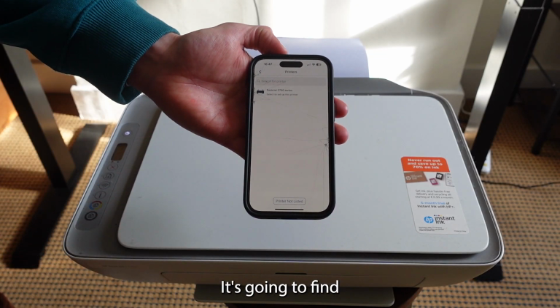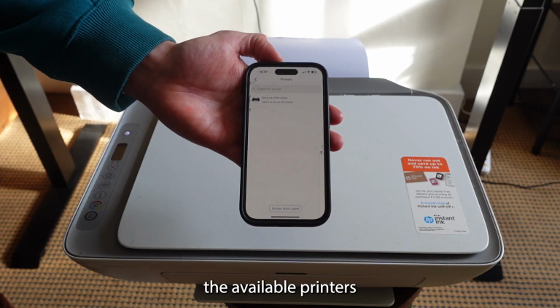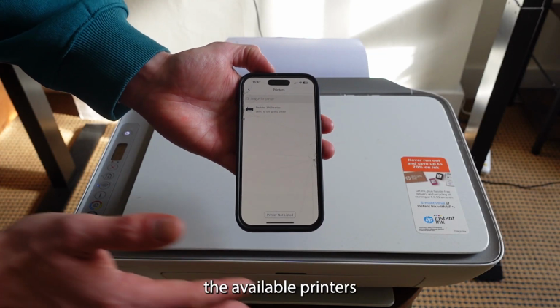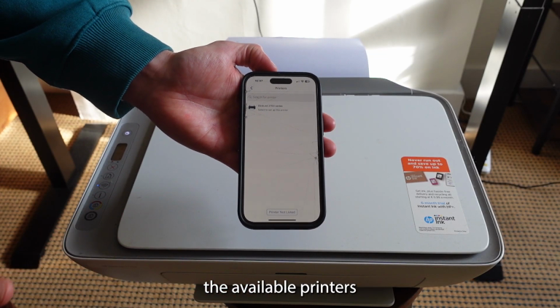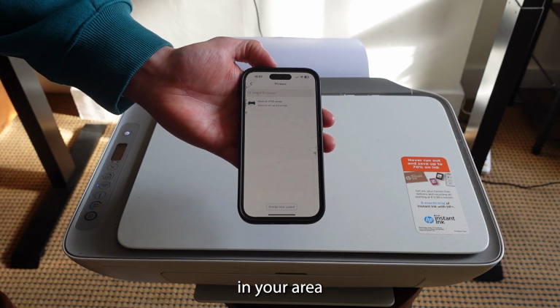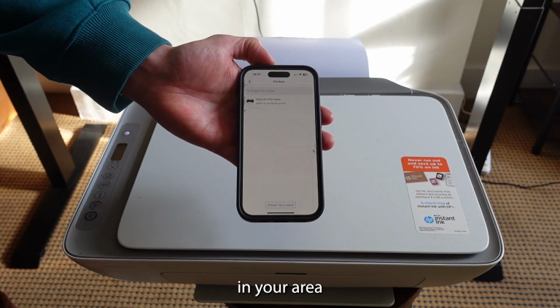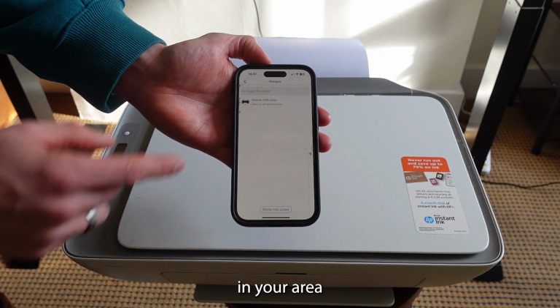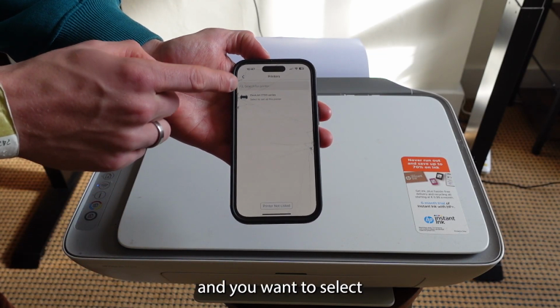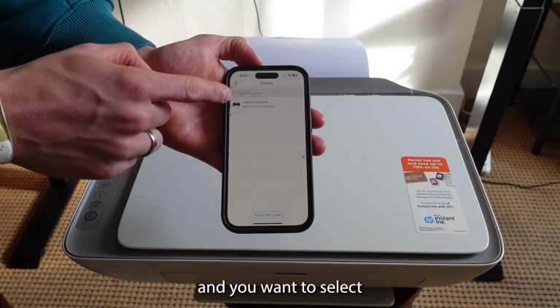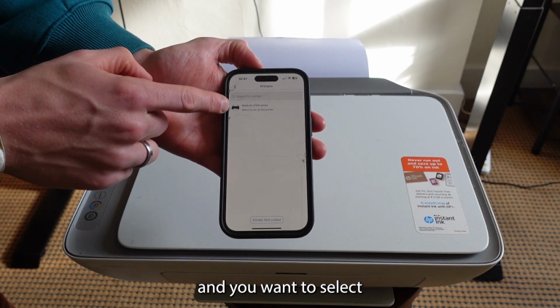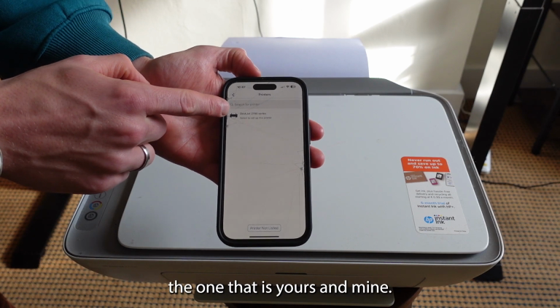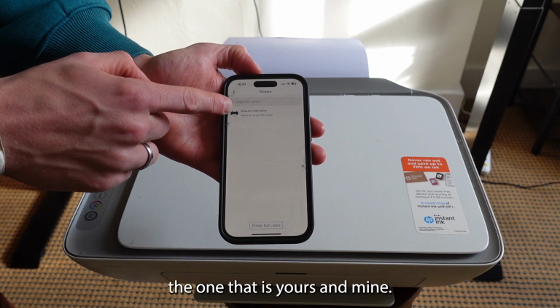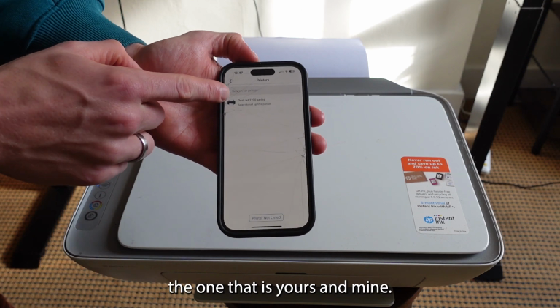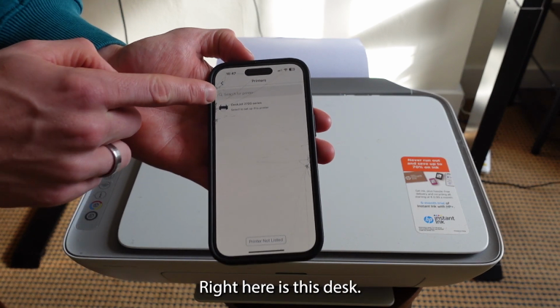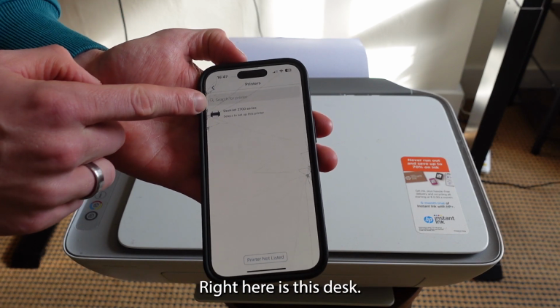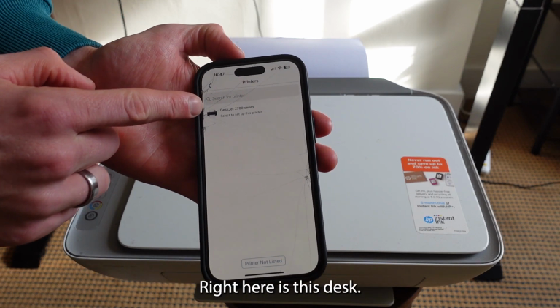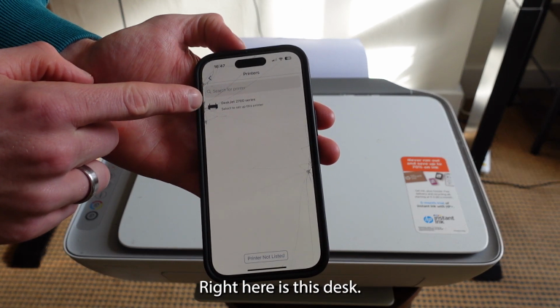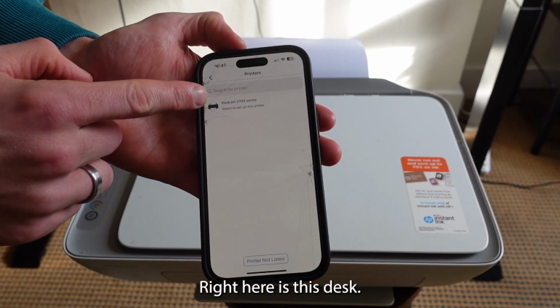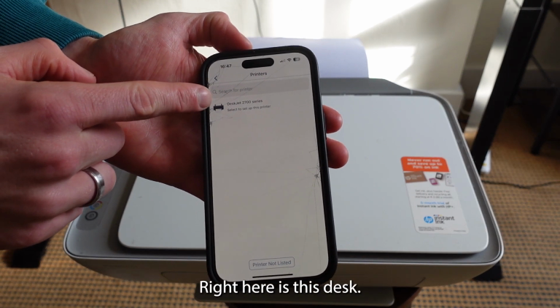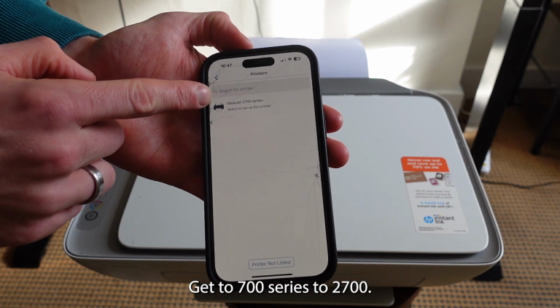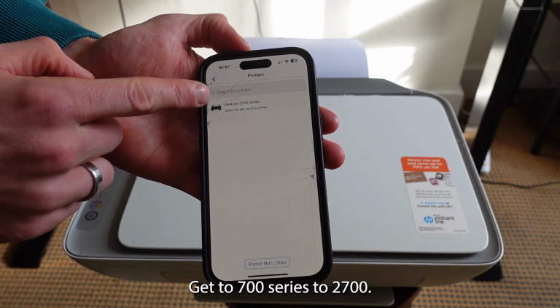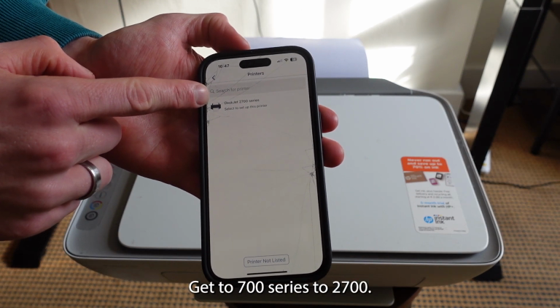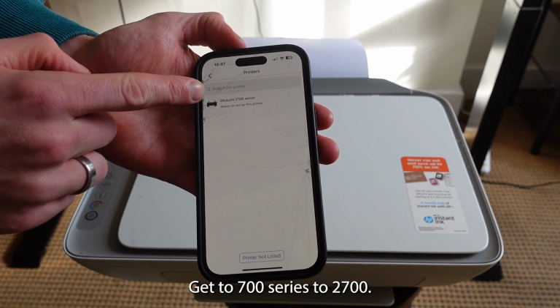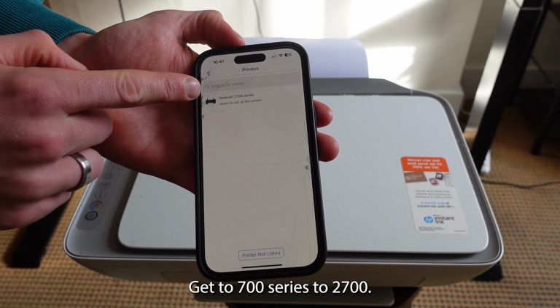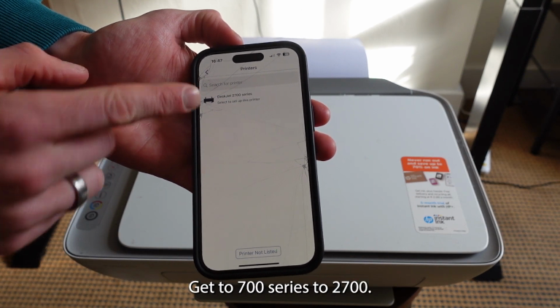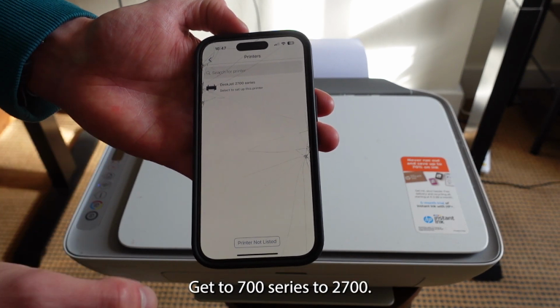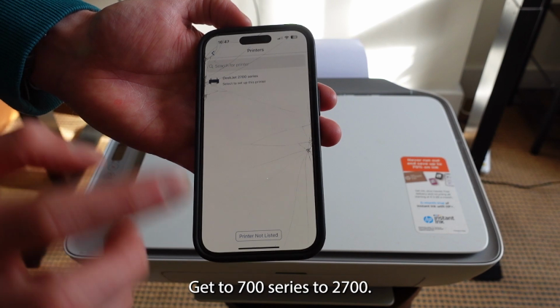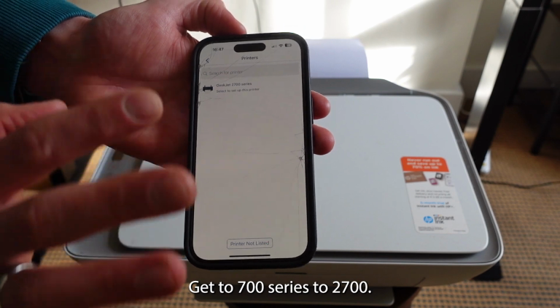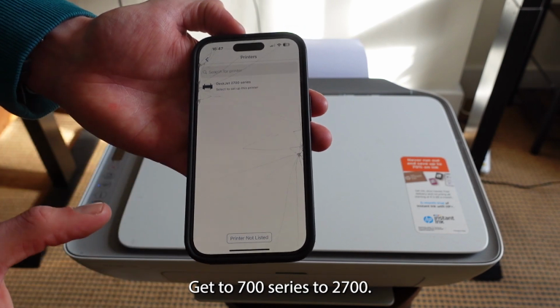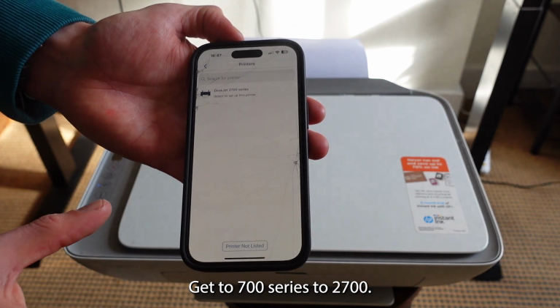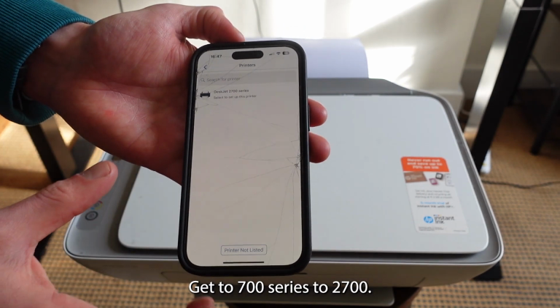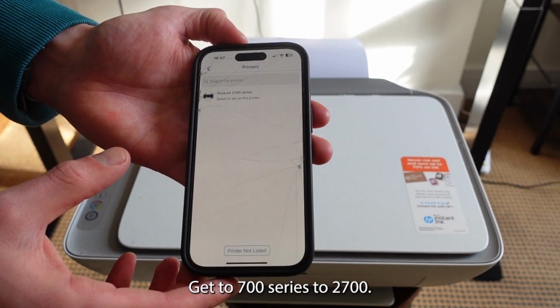It will find the available printers in your area and you want to select the one that is yours. Mine right here is the DeskJet 2700 series — the 2700.